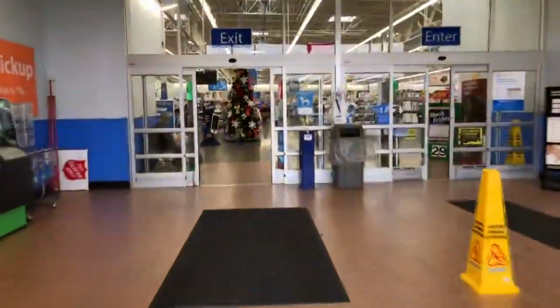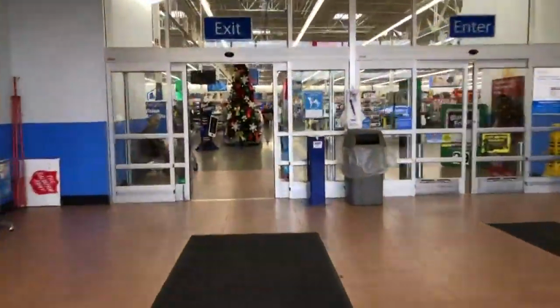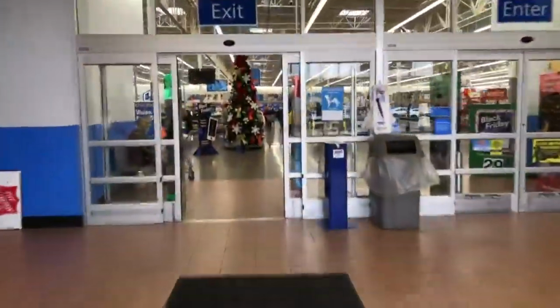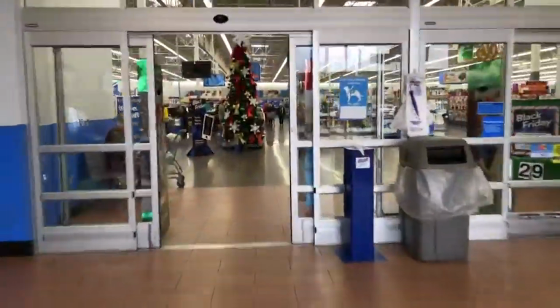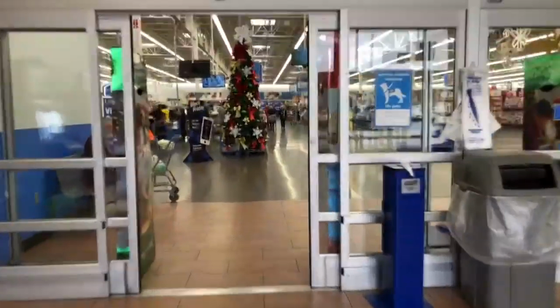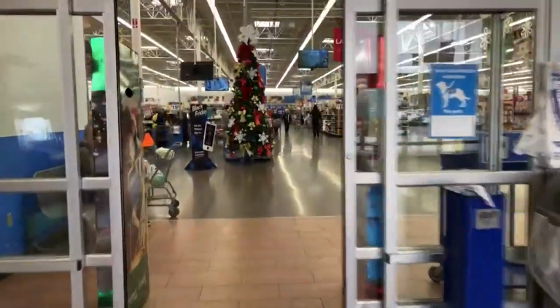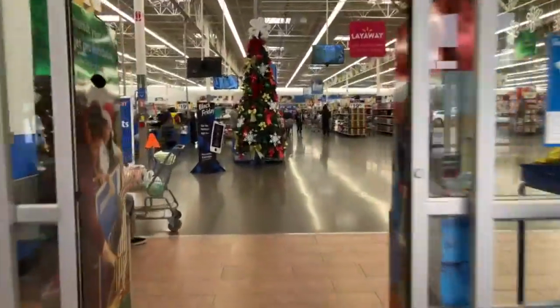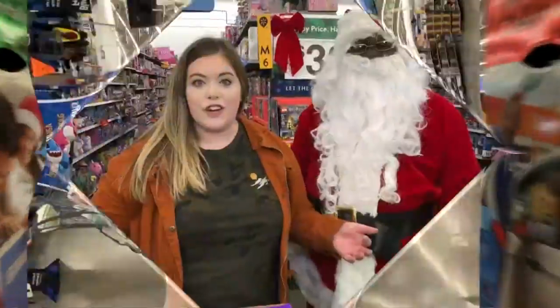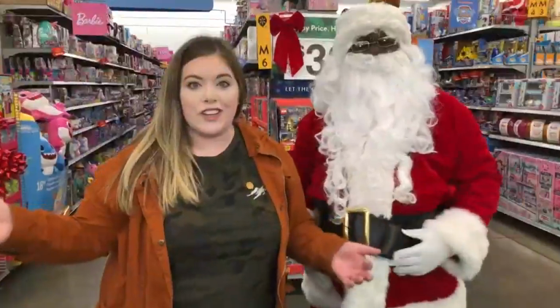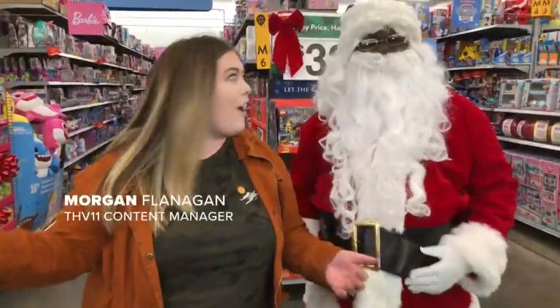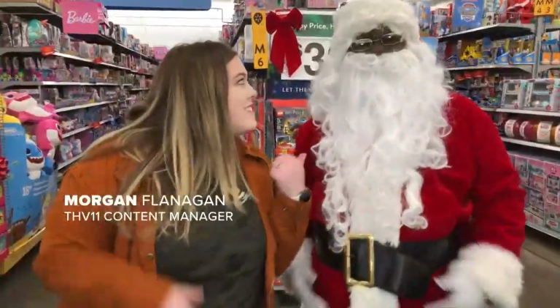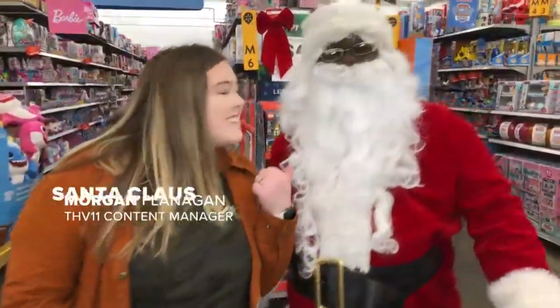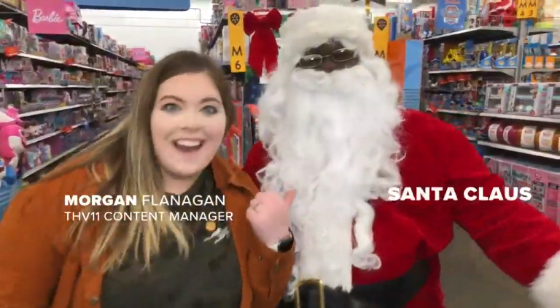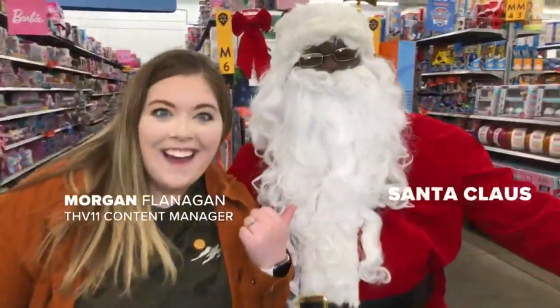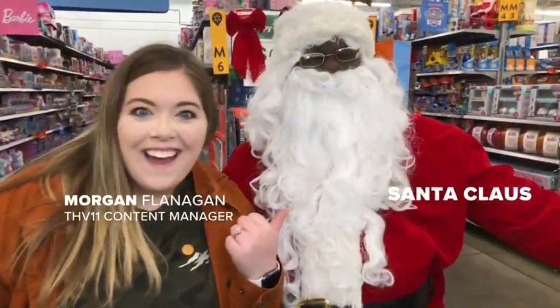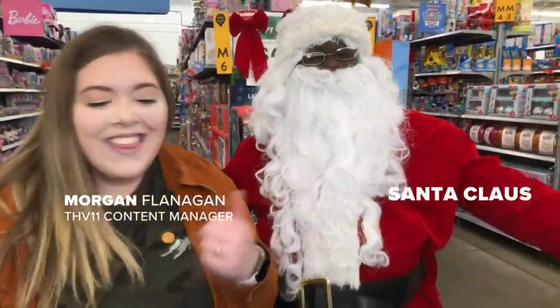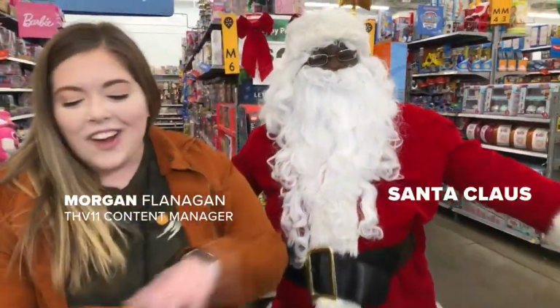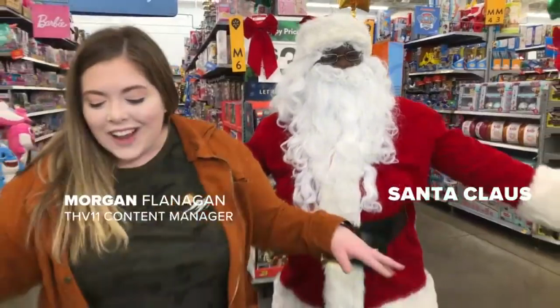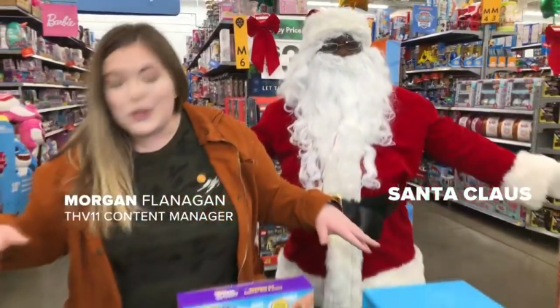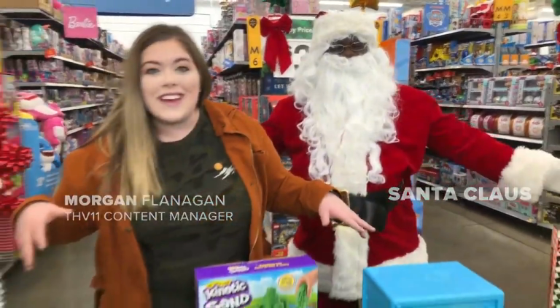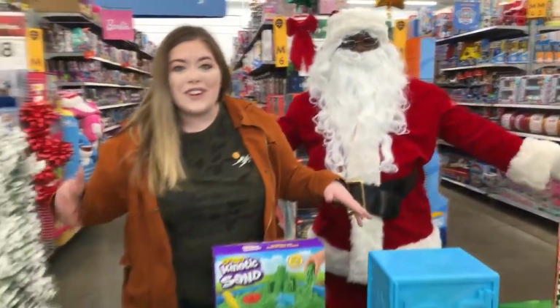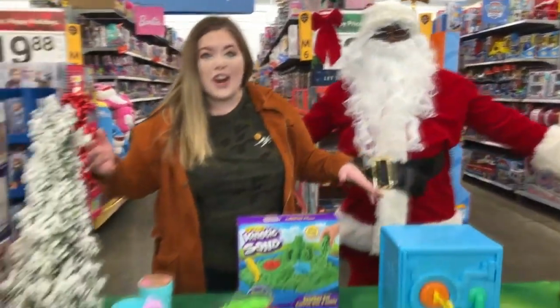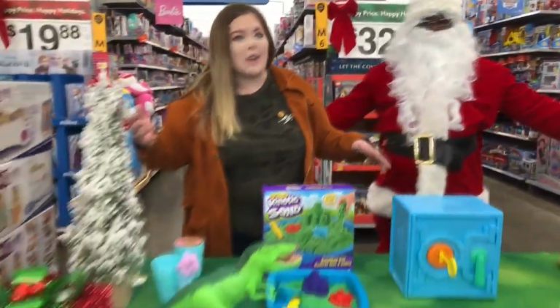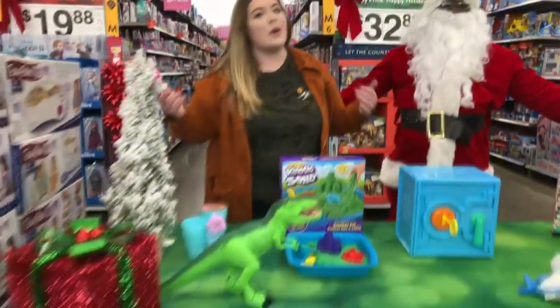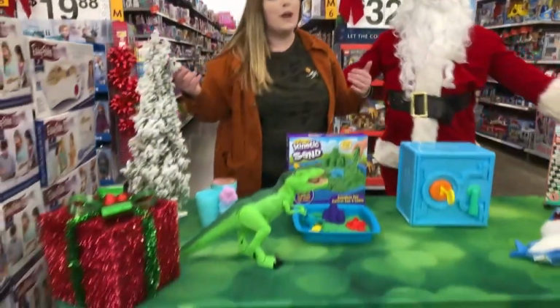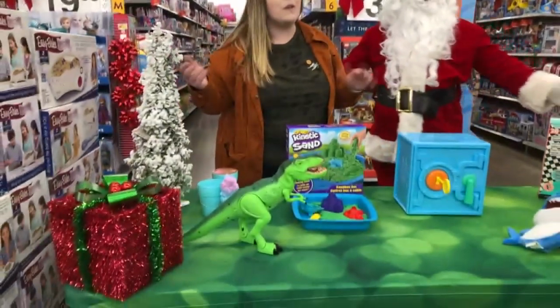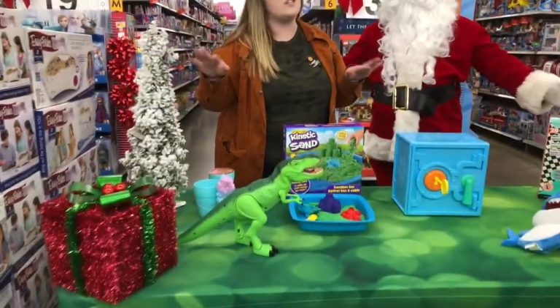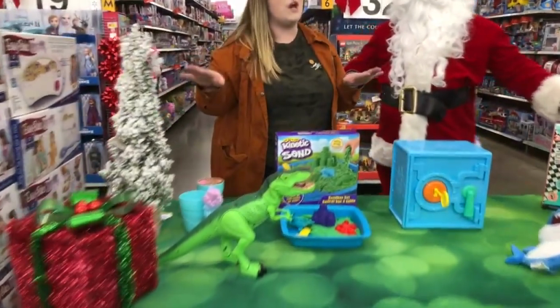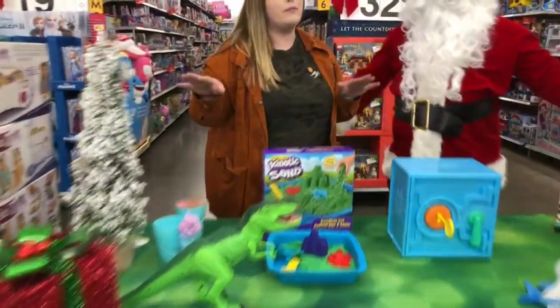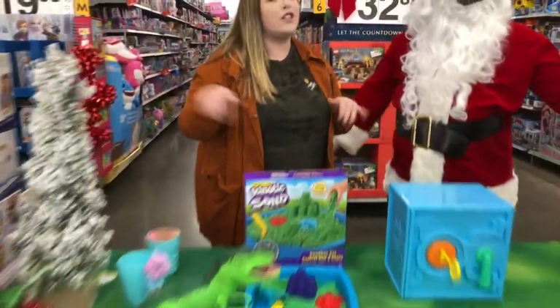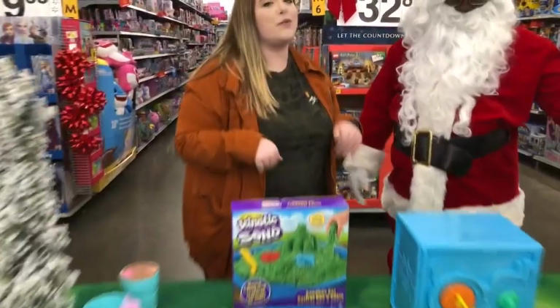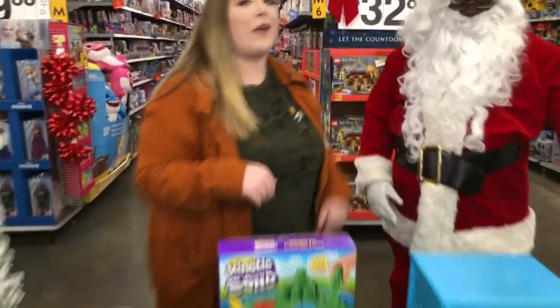Hi guys, we're out at Walmart on Shackelford here in Litterup with Santa. They've got all kinds of toys set up for us to try out, so we're going to play with them and let you know it's real.